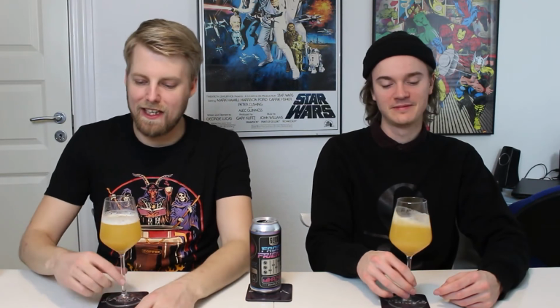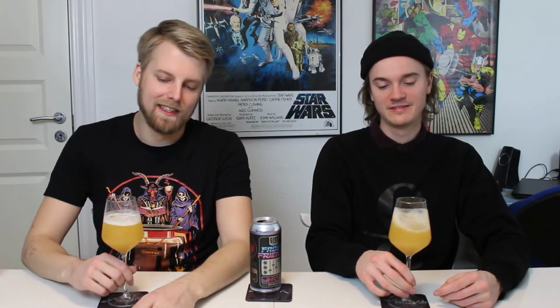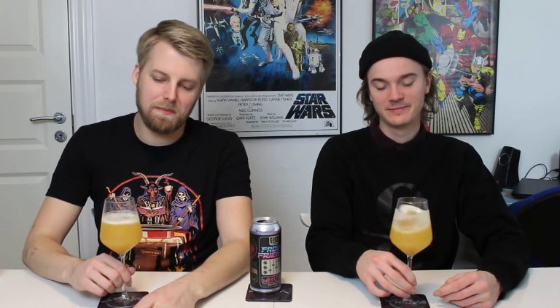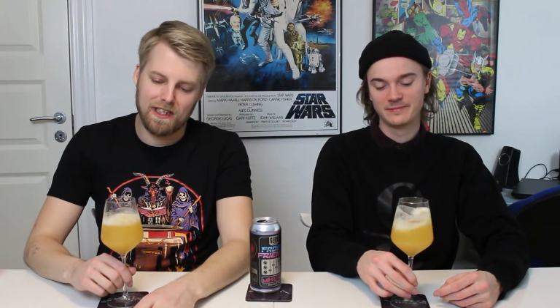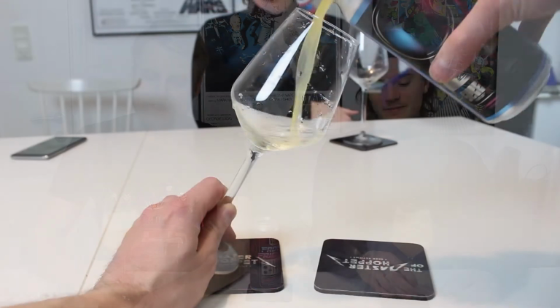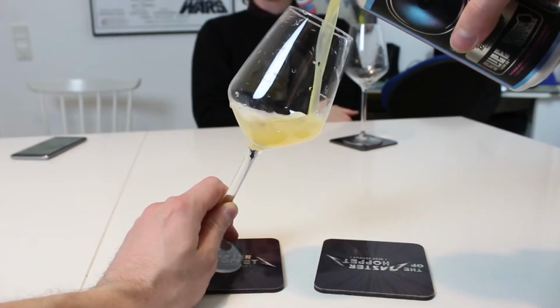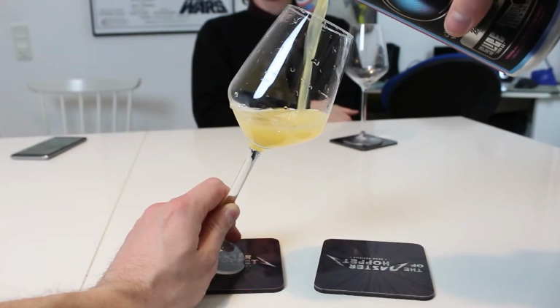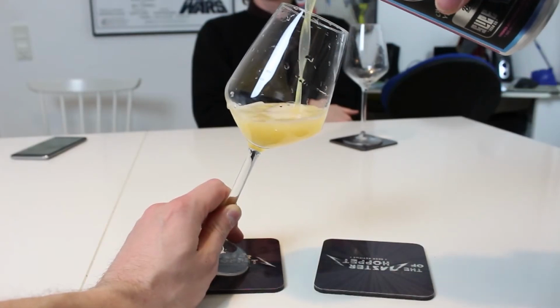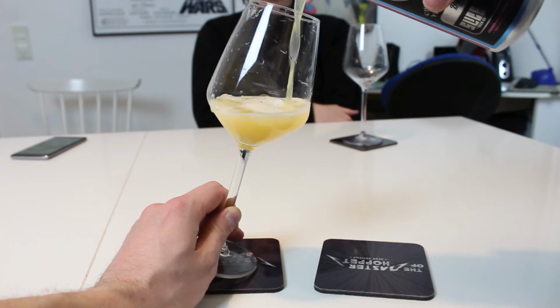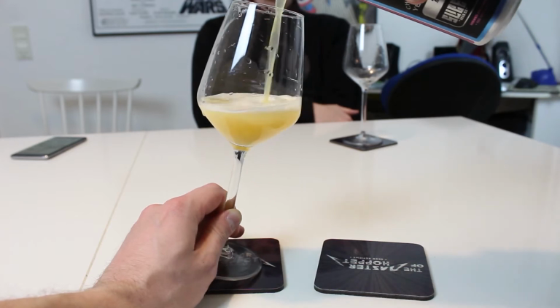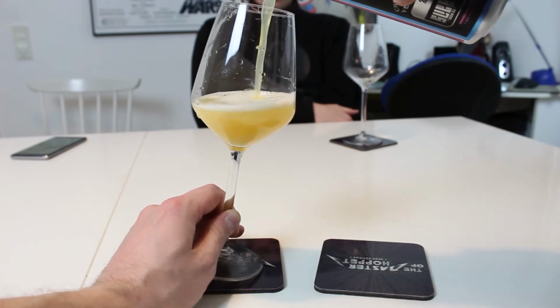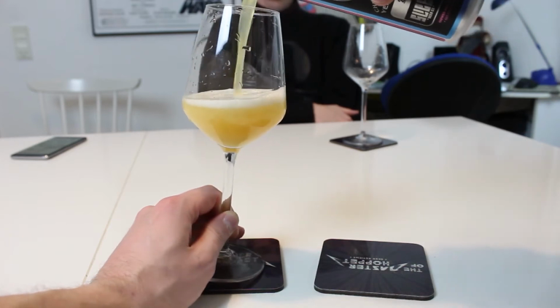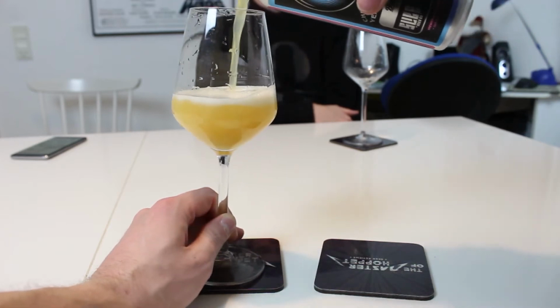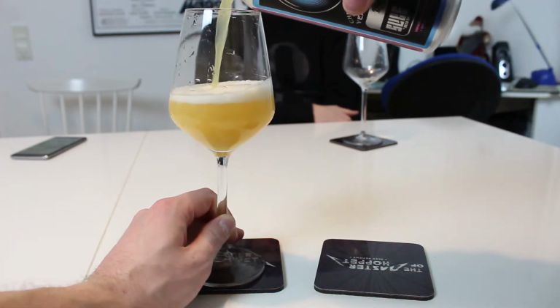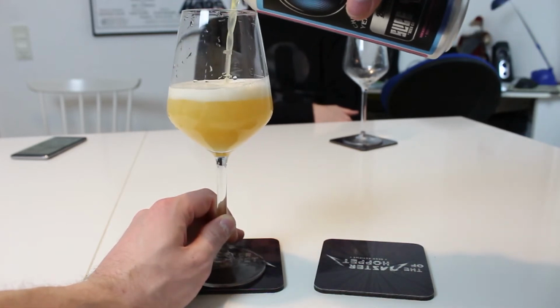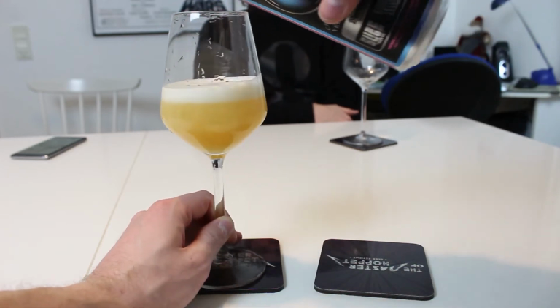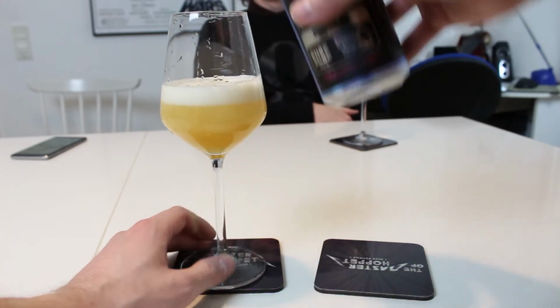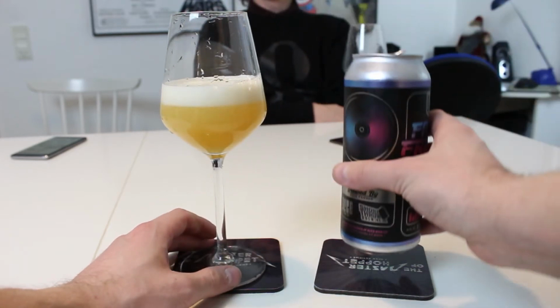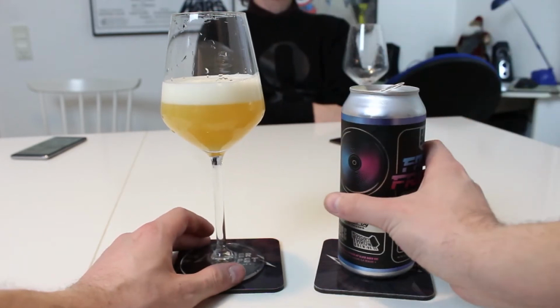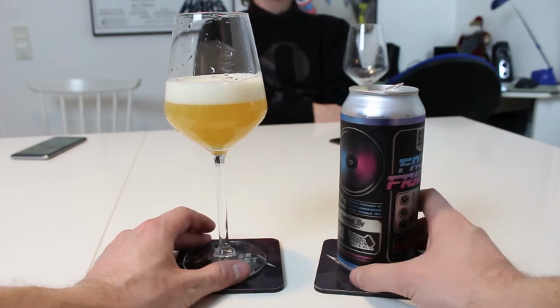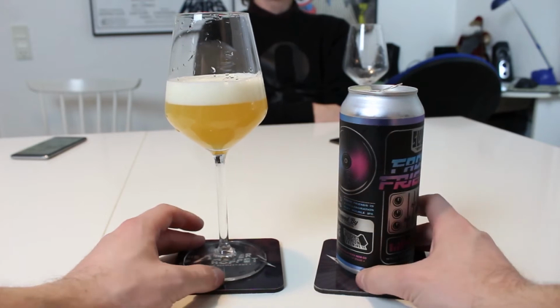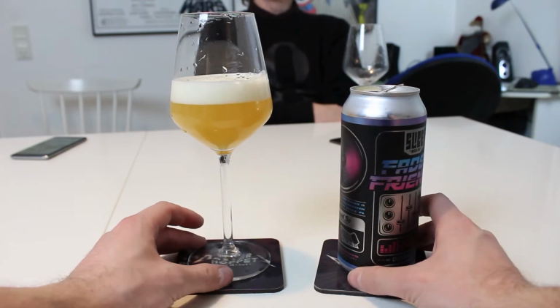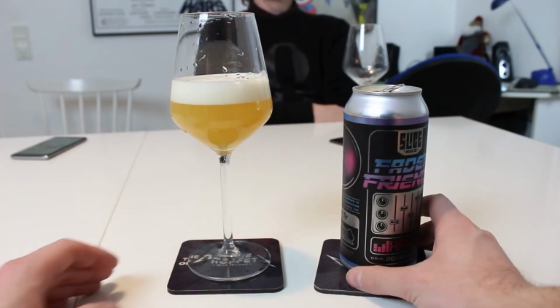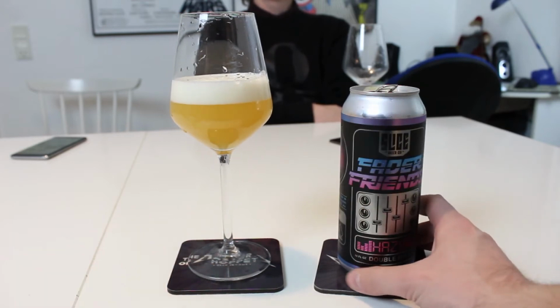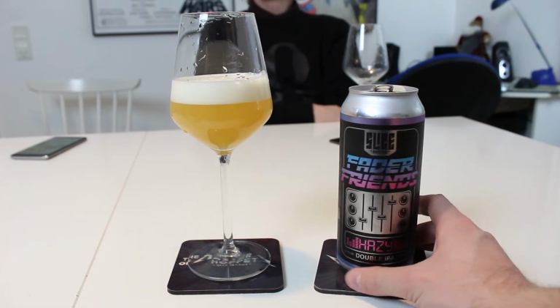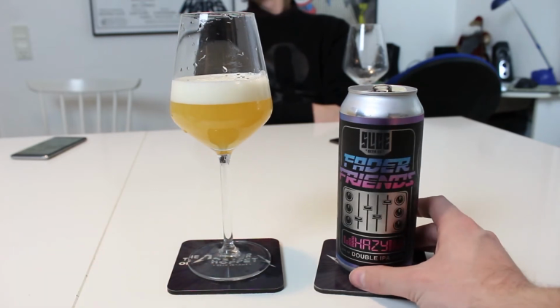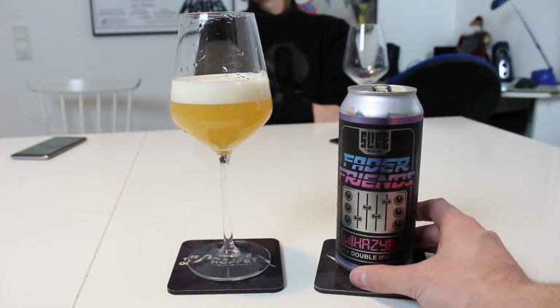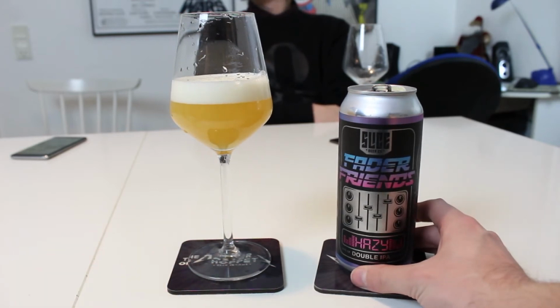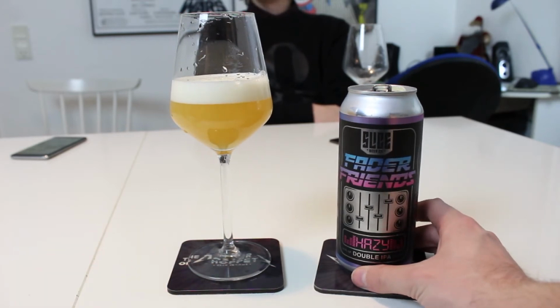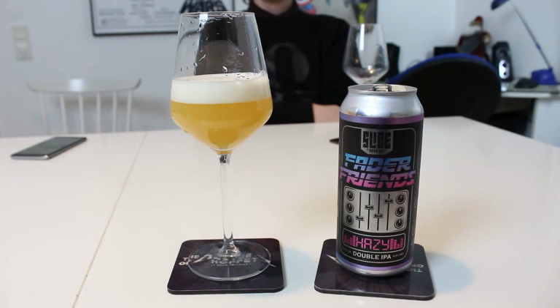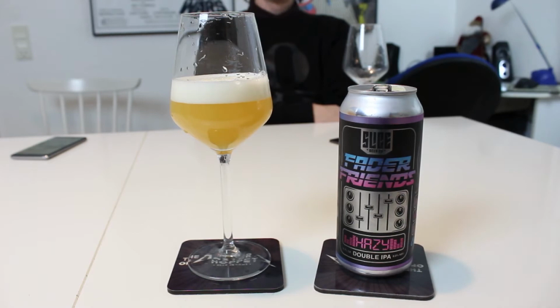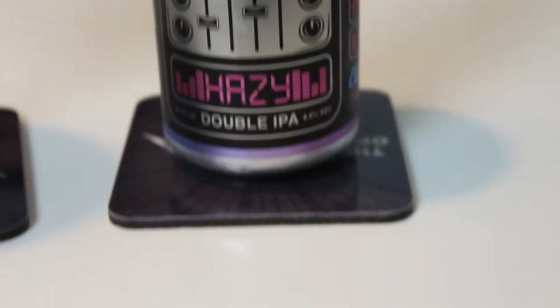This pours out a very nice hazy looking color. It feels like it's more hazy than Slice usually is — it's been a long time since we've had a hazy Slice. Maybe the same, but it's not like that full-on turkey gravy for sure.